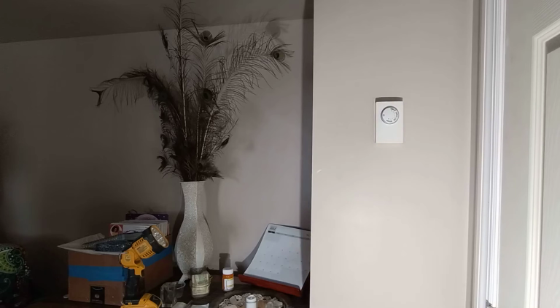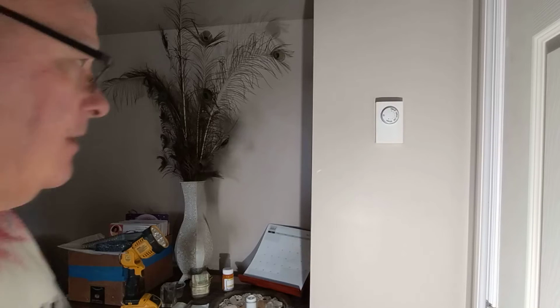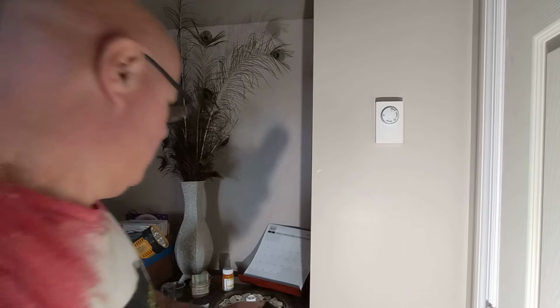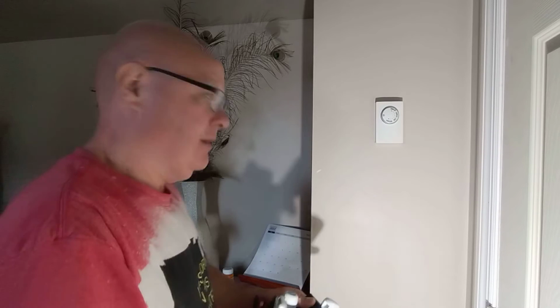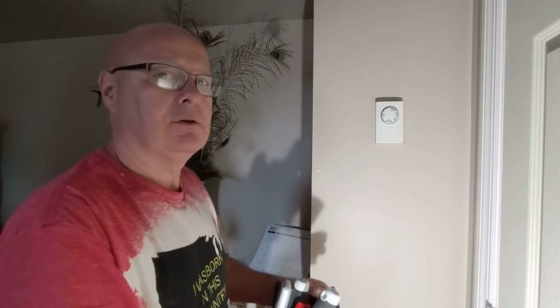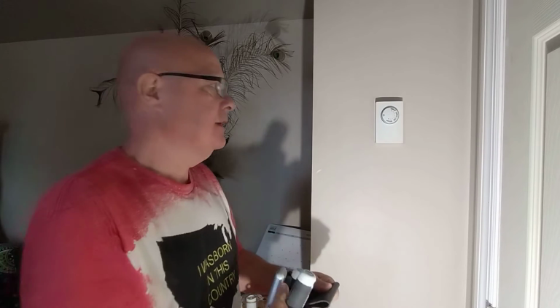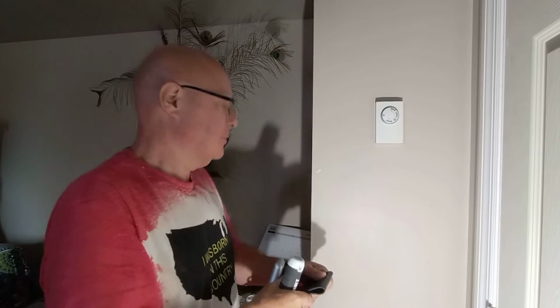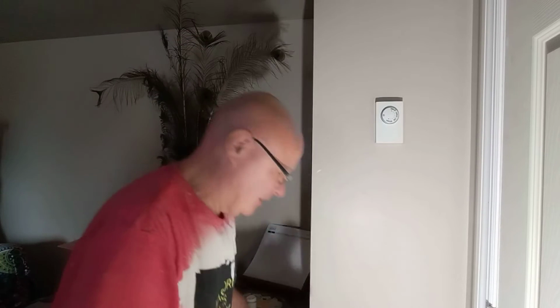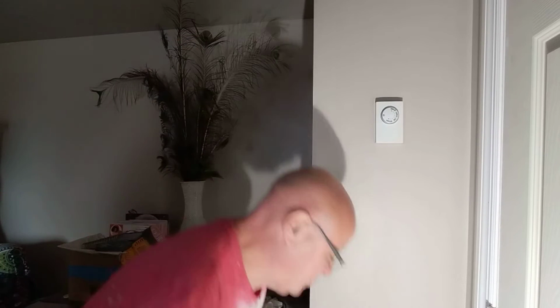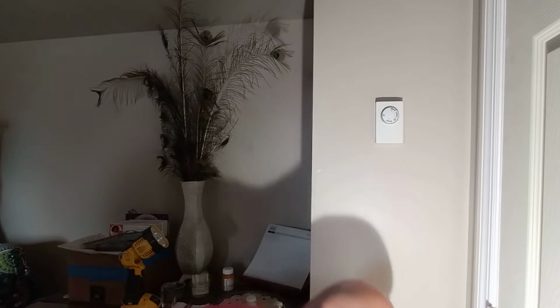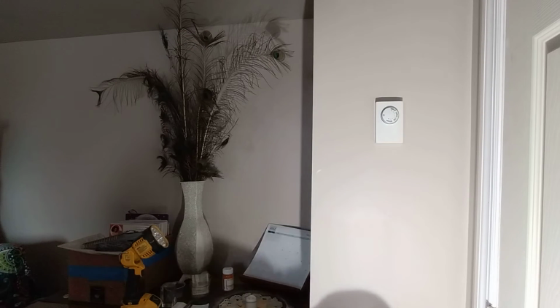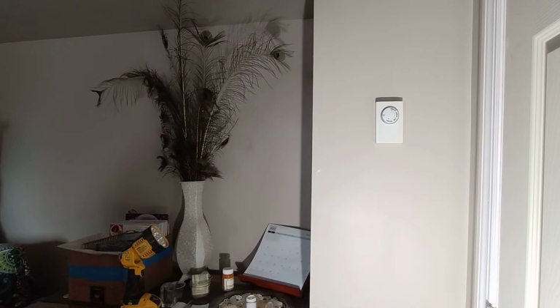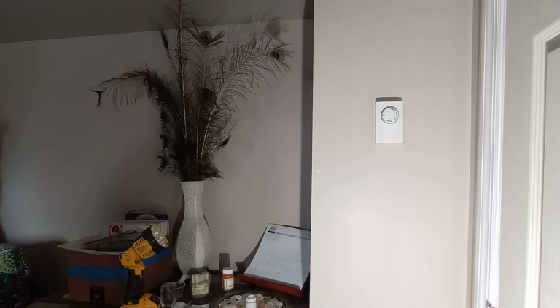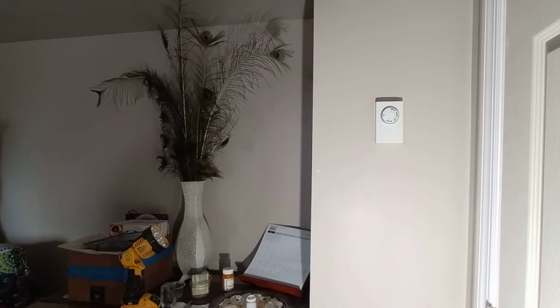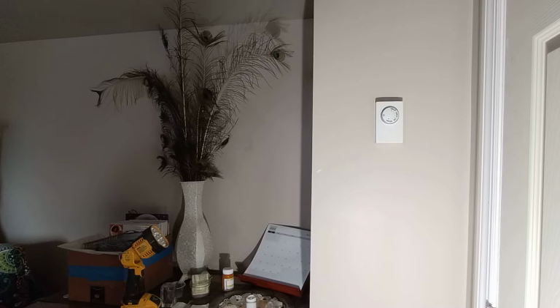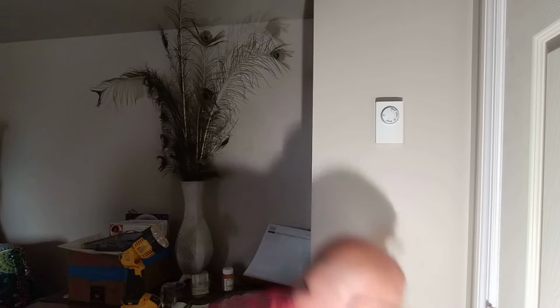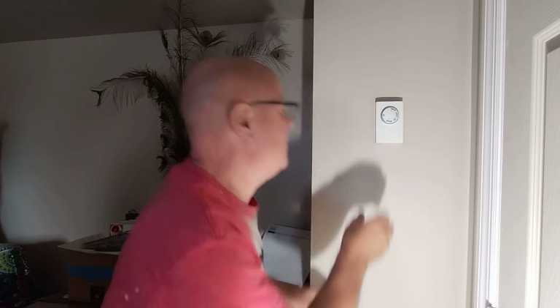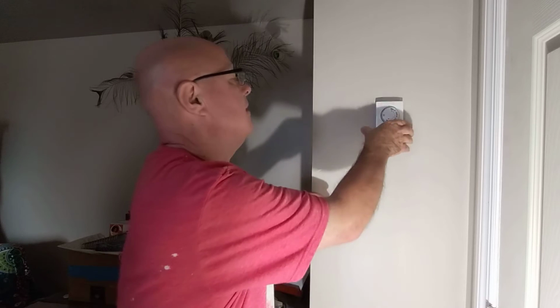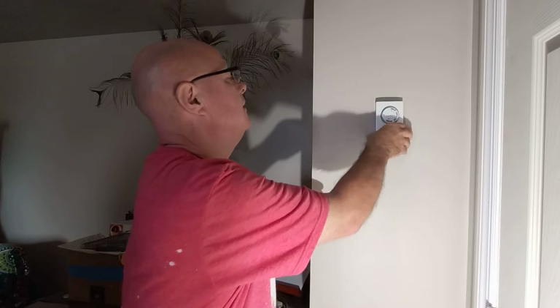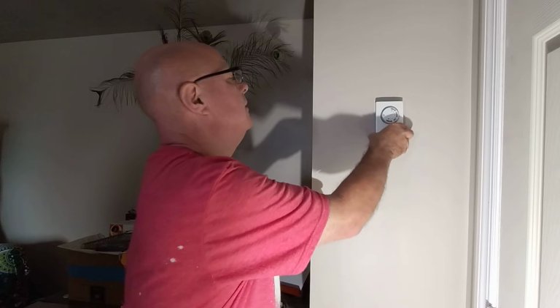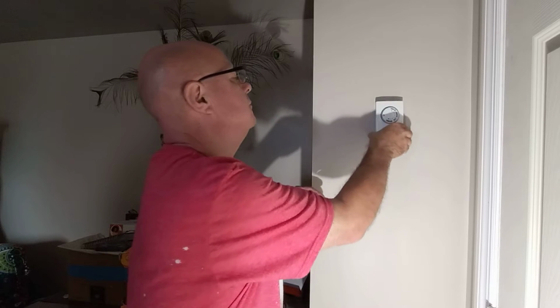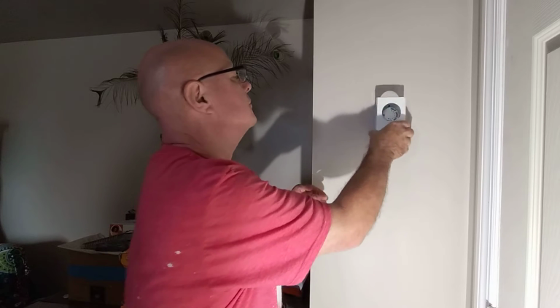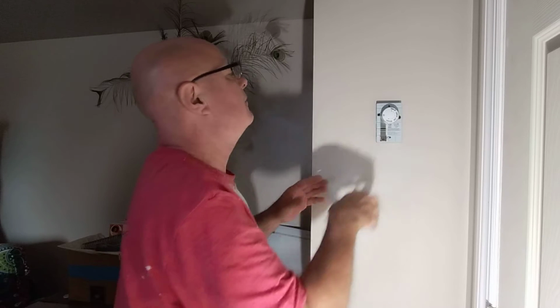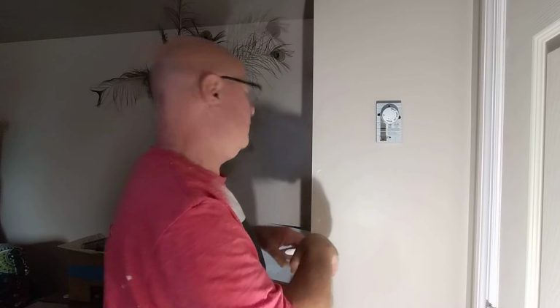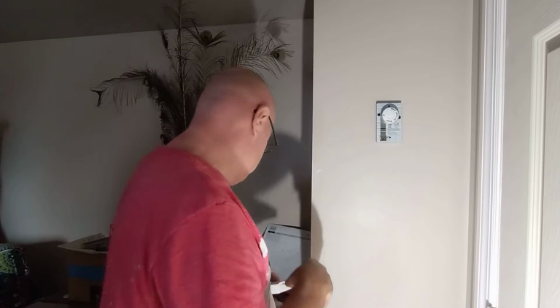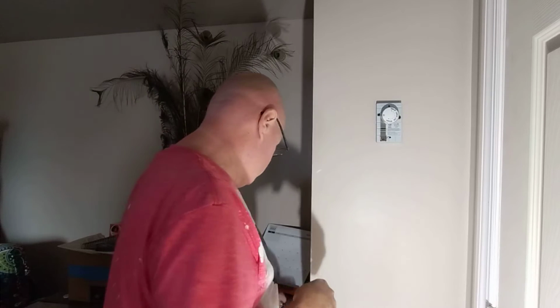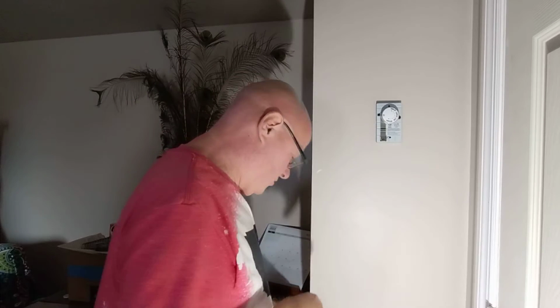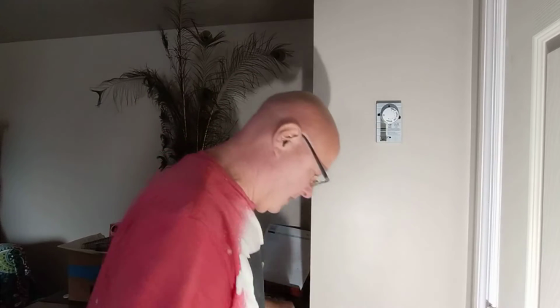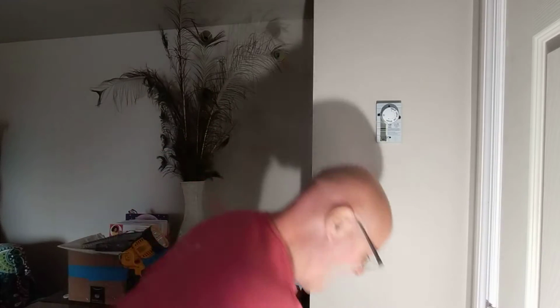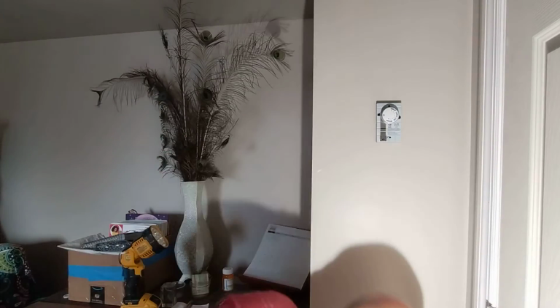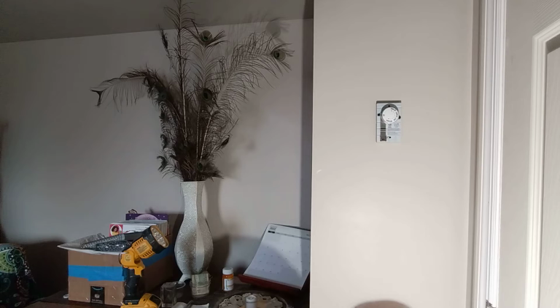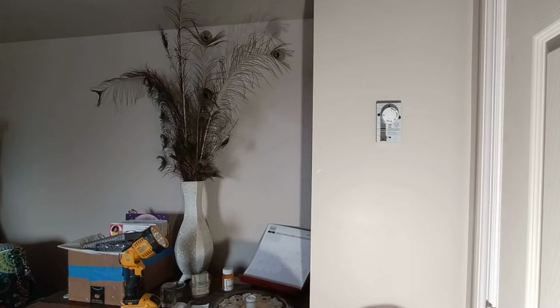Okay, we're going to check this thermostat here. It pops off like this.